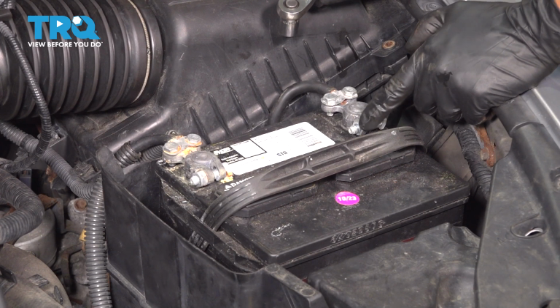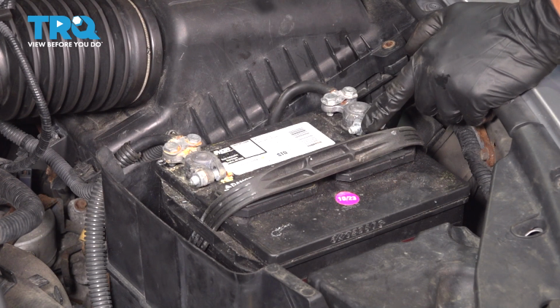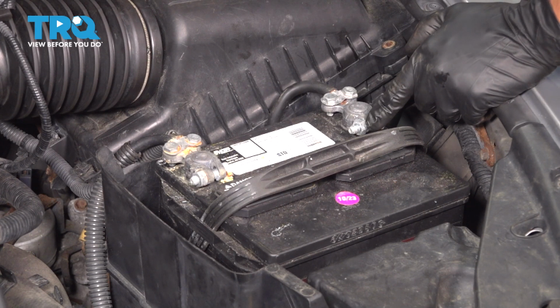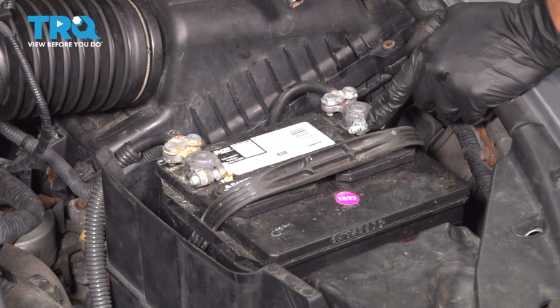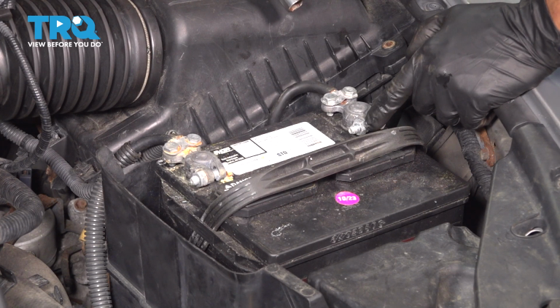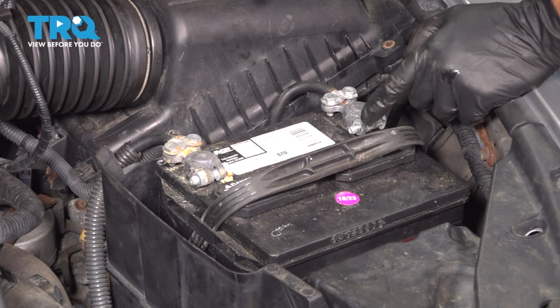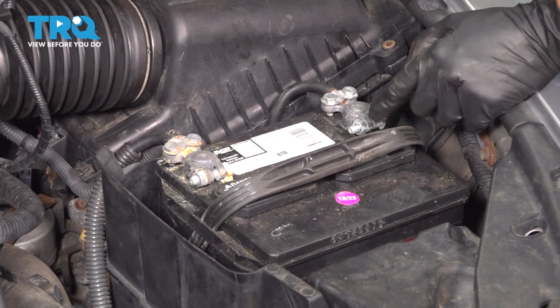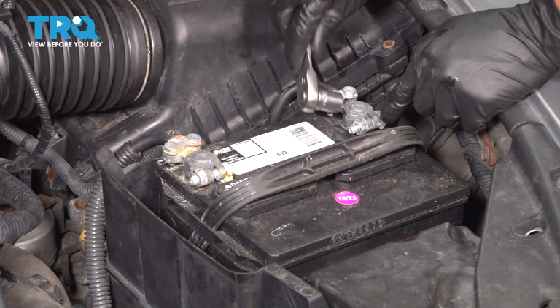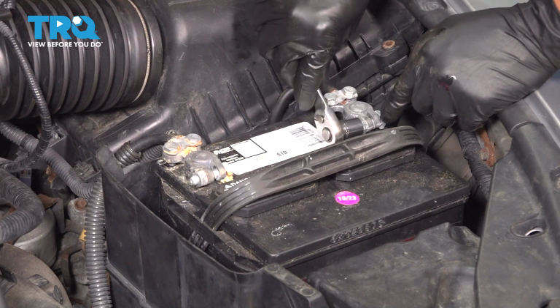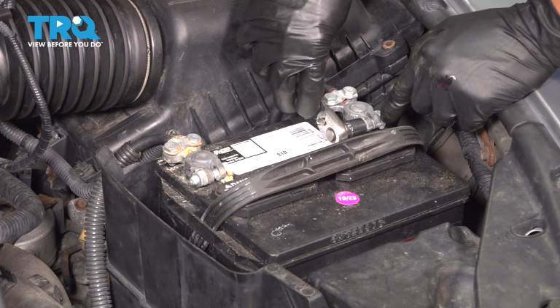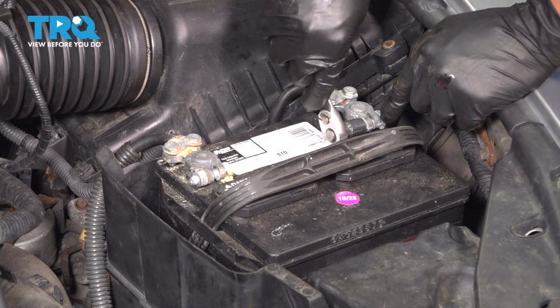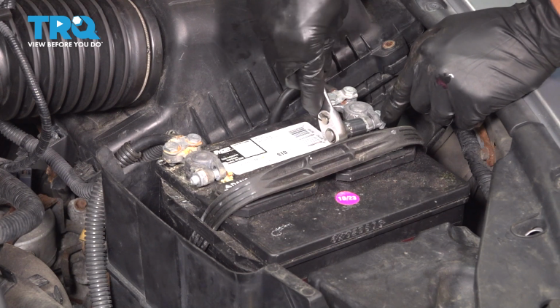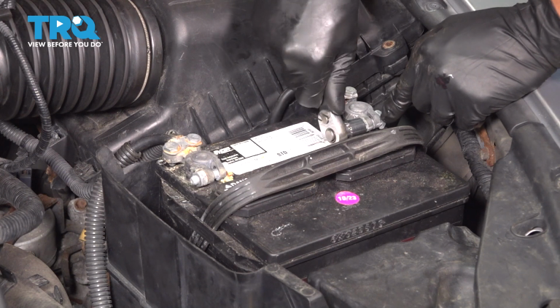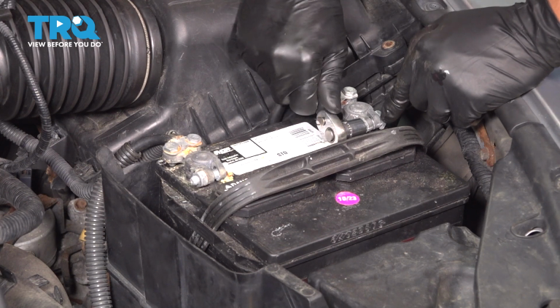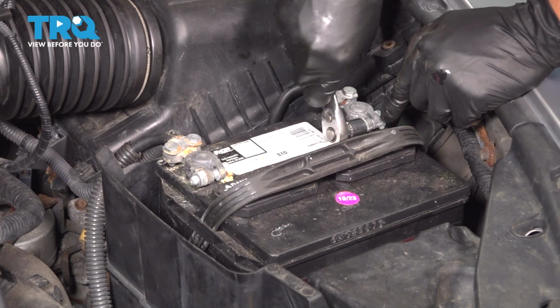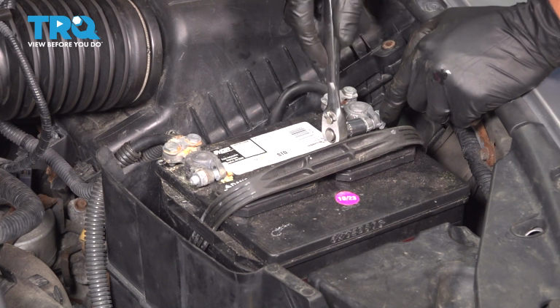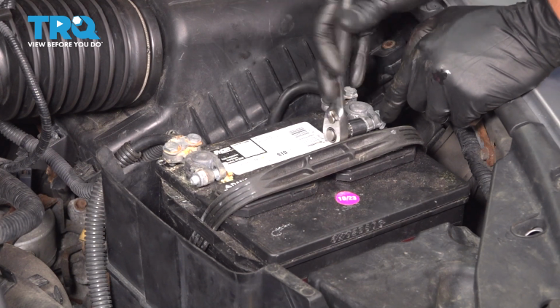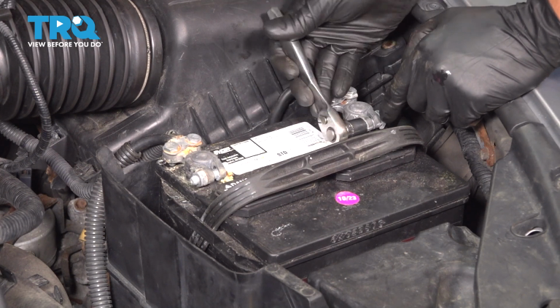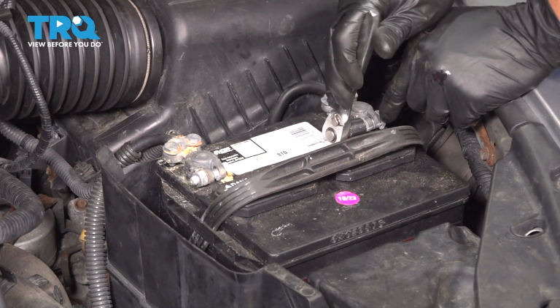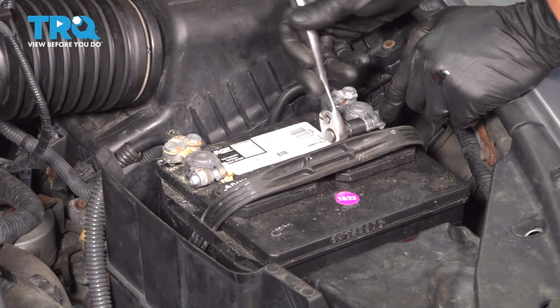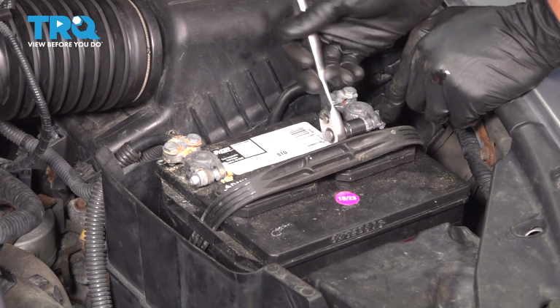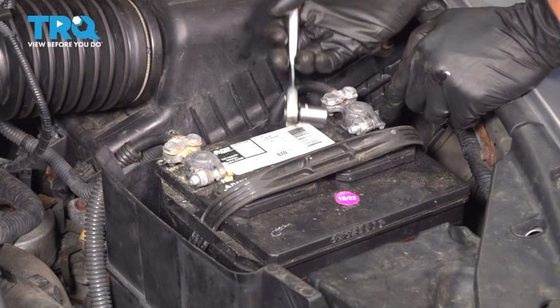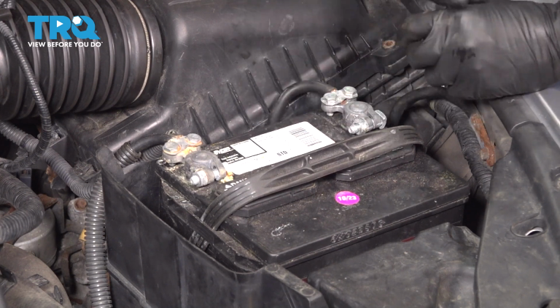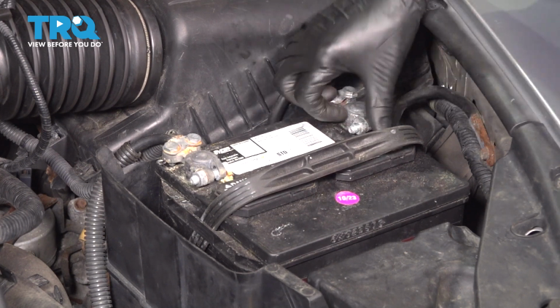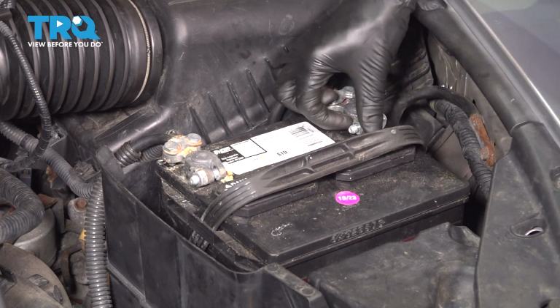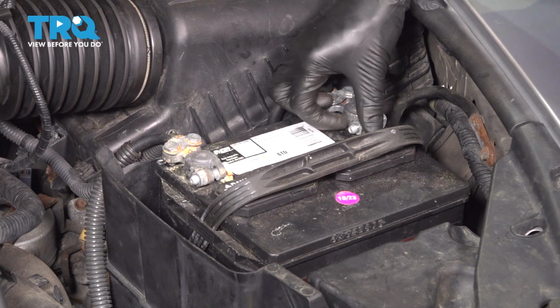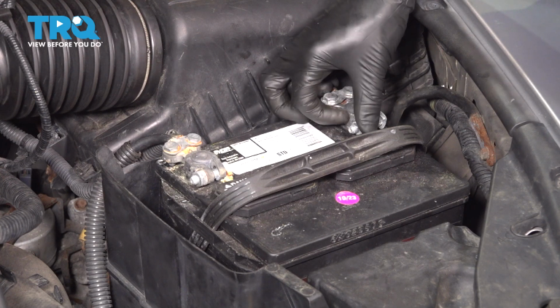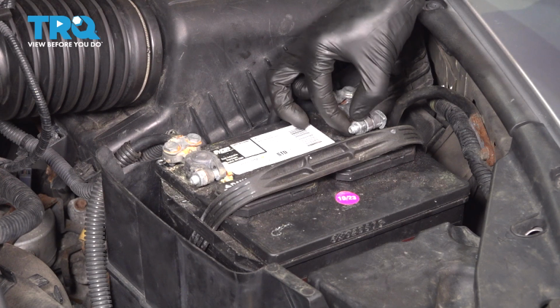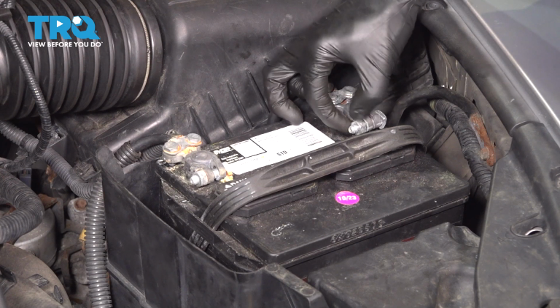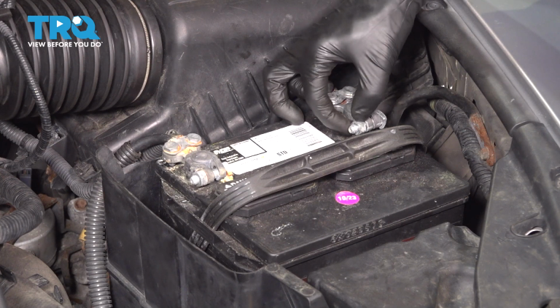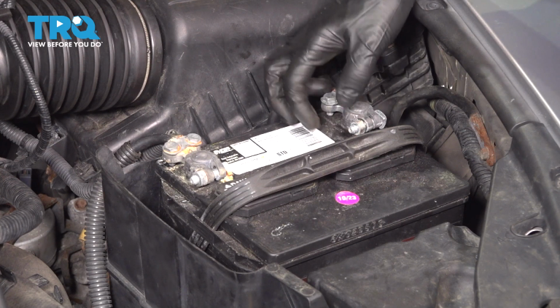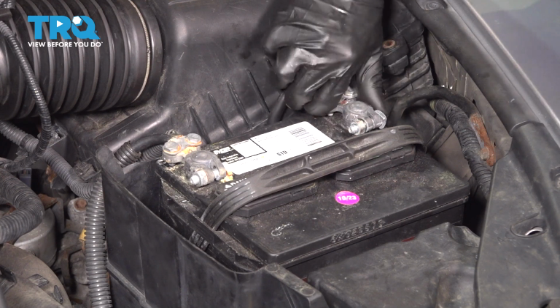Usually, it's a 10-millimeter socket. These terminals have been replaced with universal ones, so I'm using a 13. But, once again, a 10-millimeter socket is all you need.